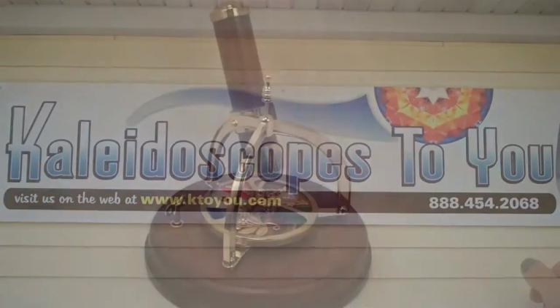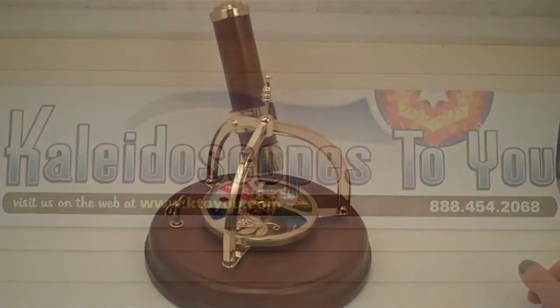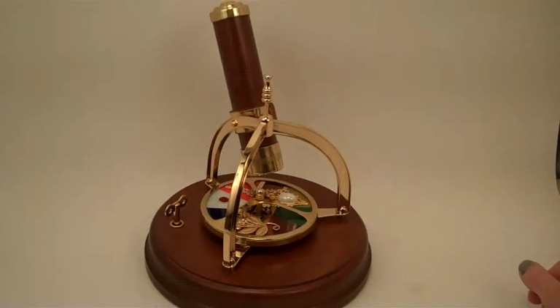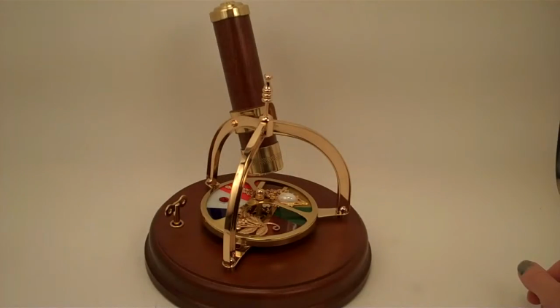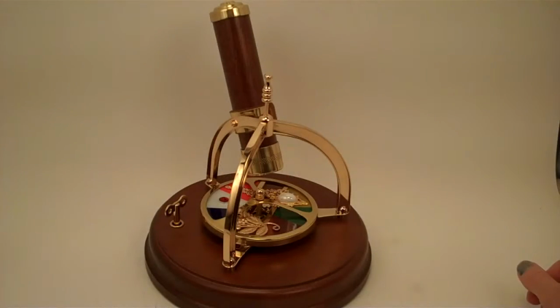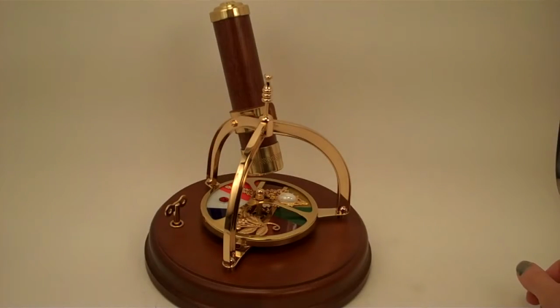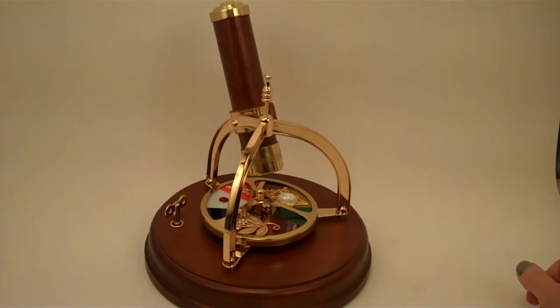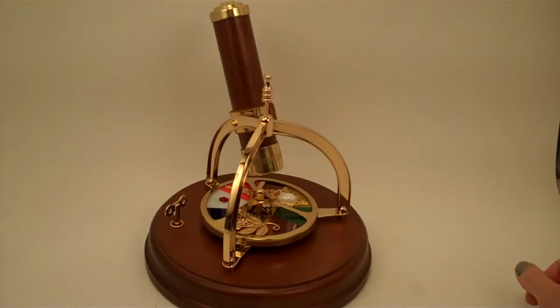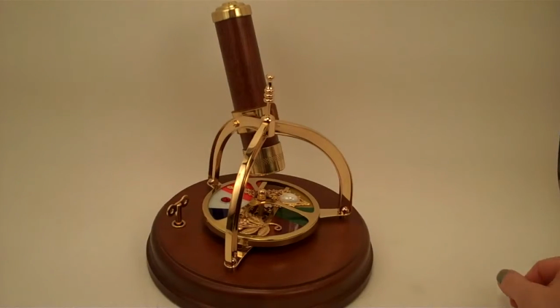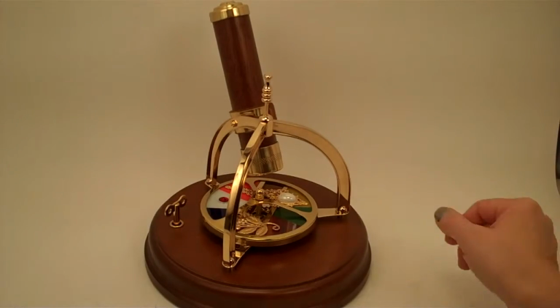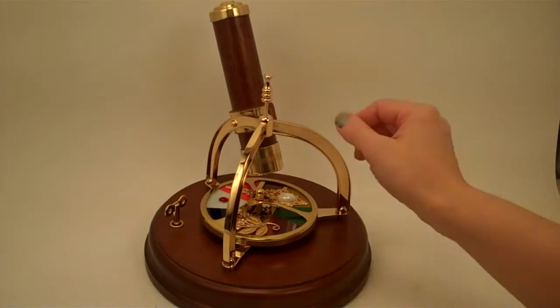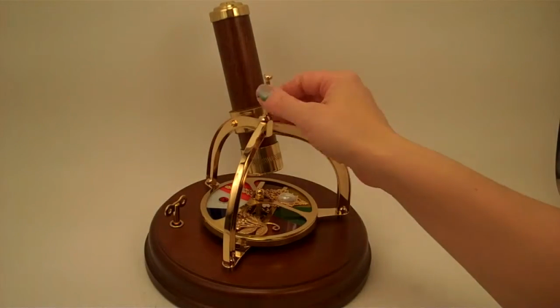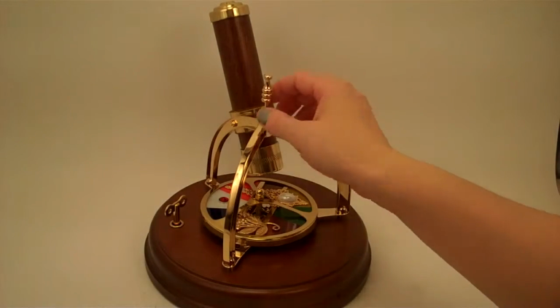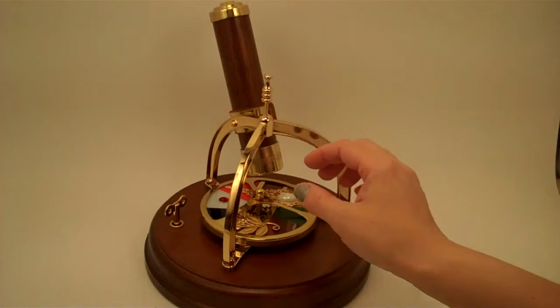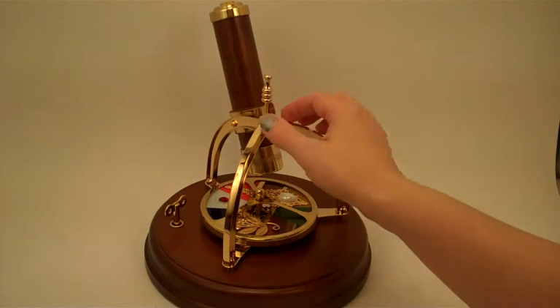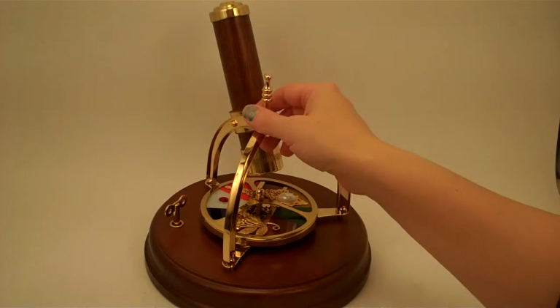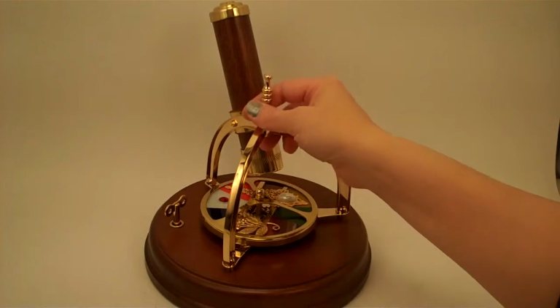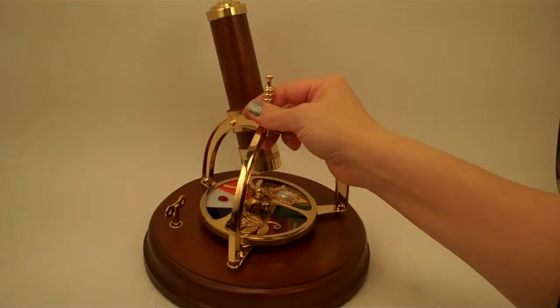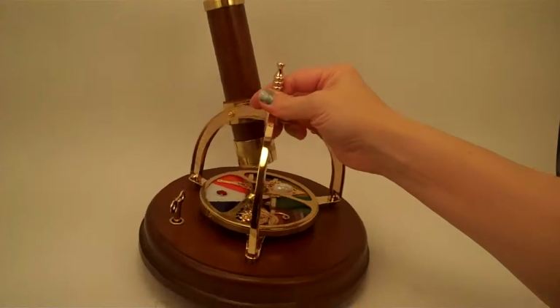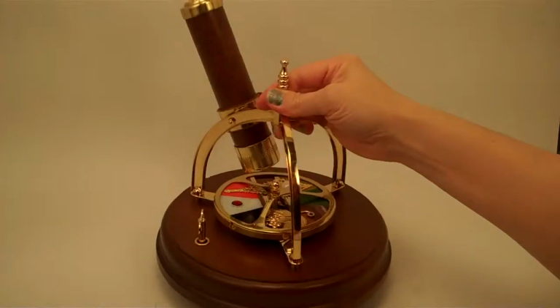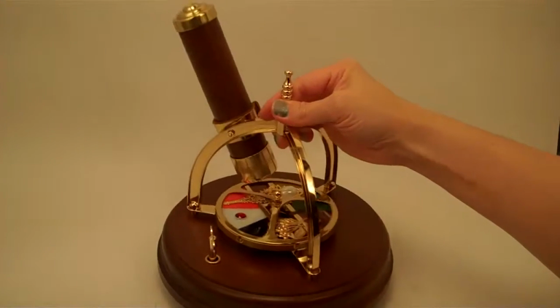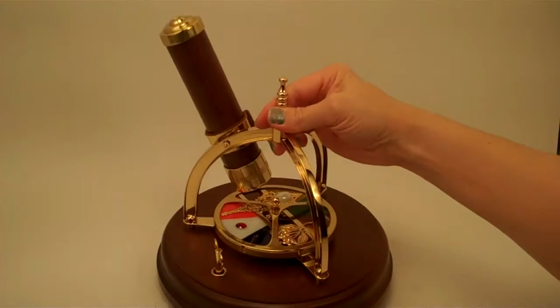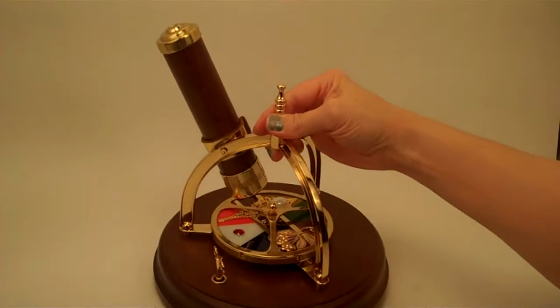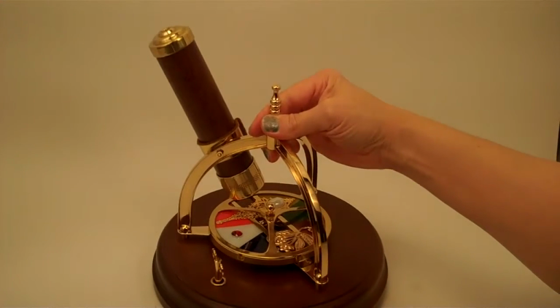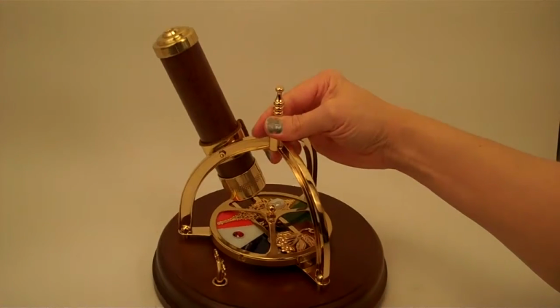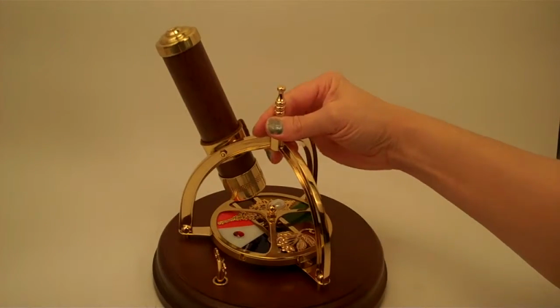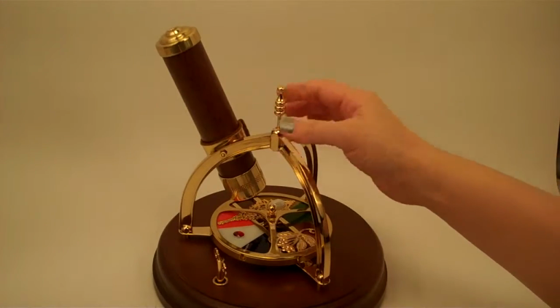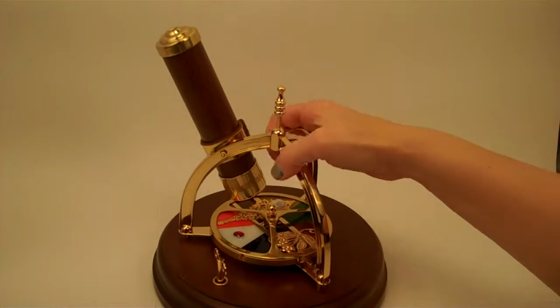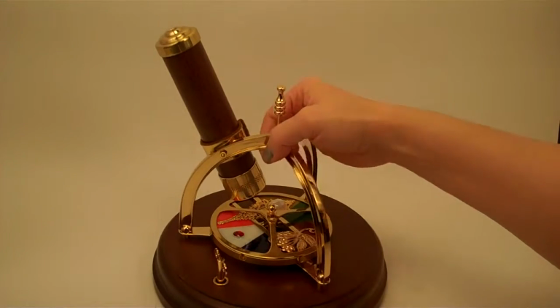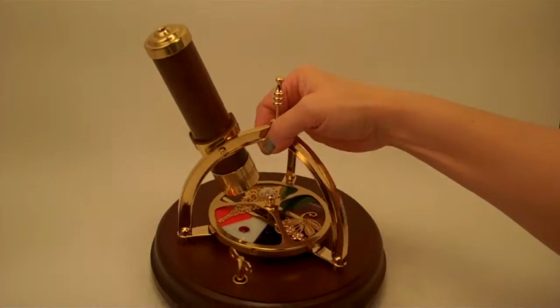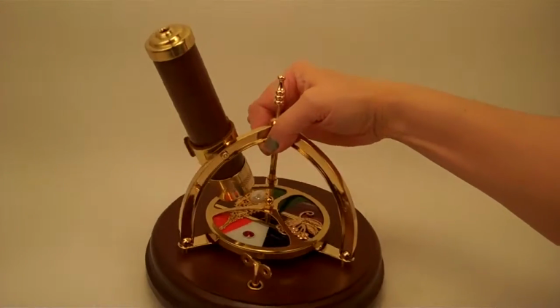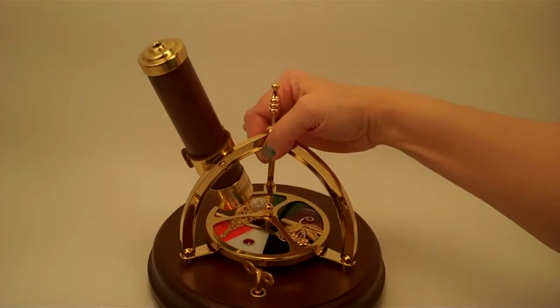Hello, I'm Jean at Kaleidoscopes2U and today I have a beautiful music box kaleidoscope to share with you.